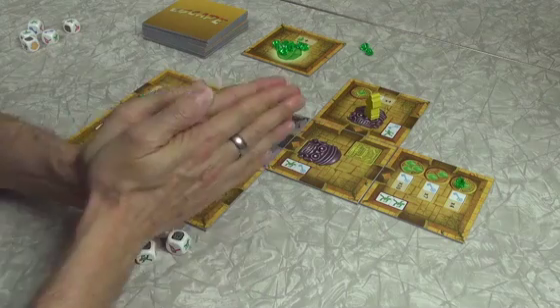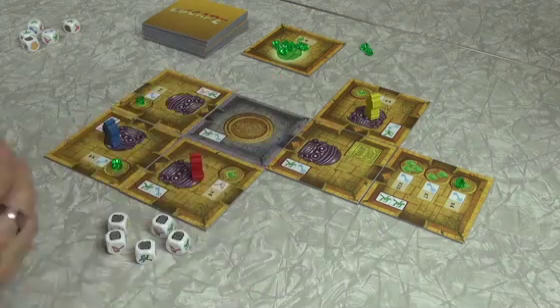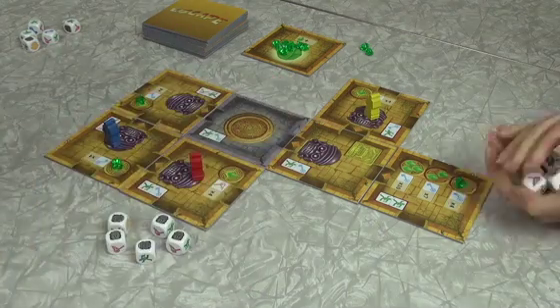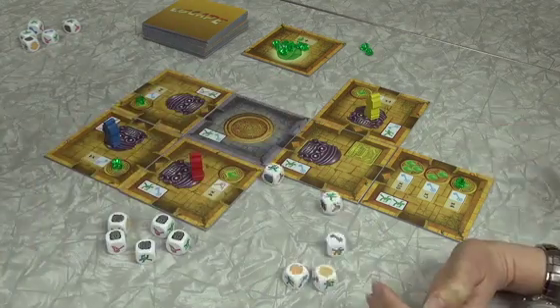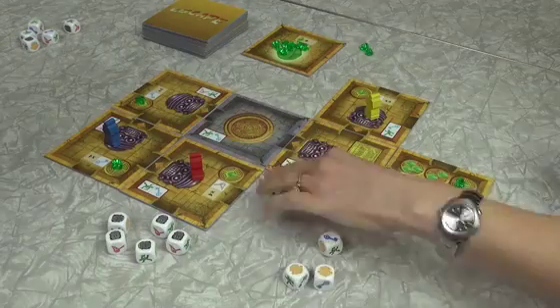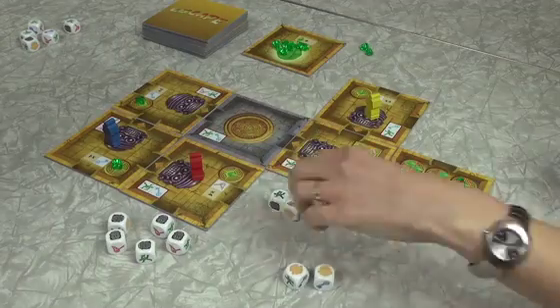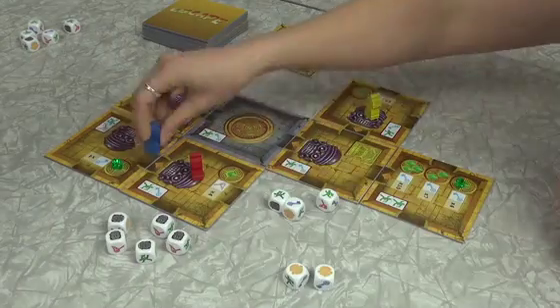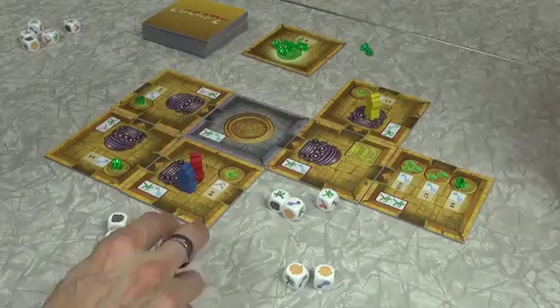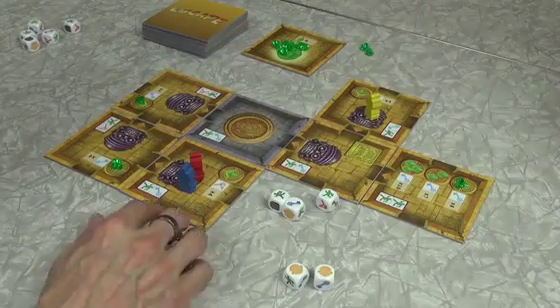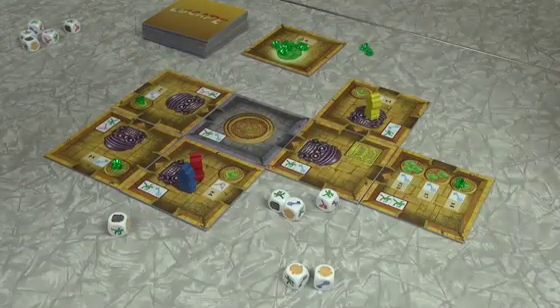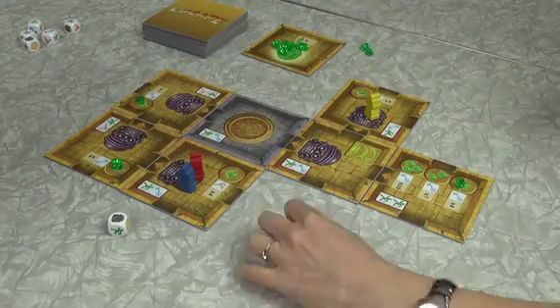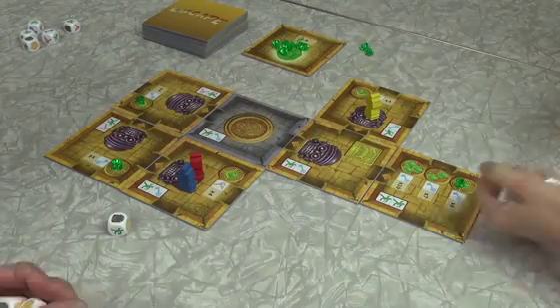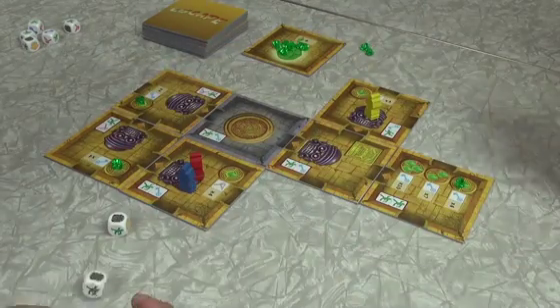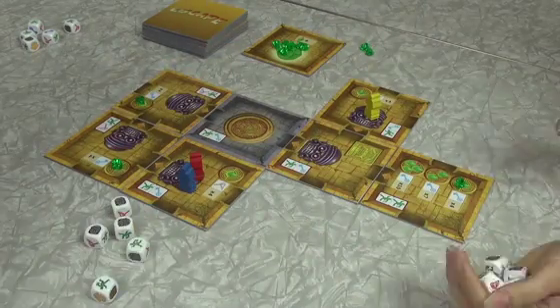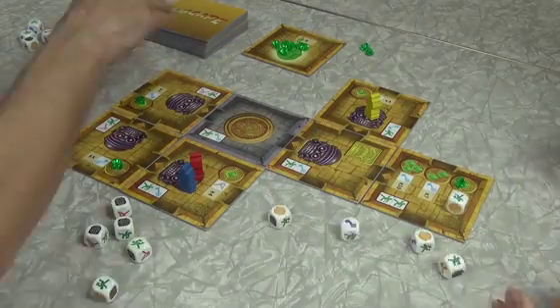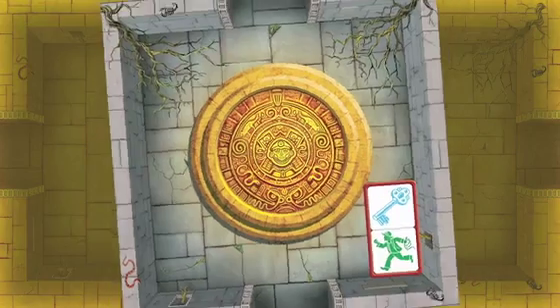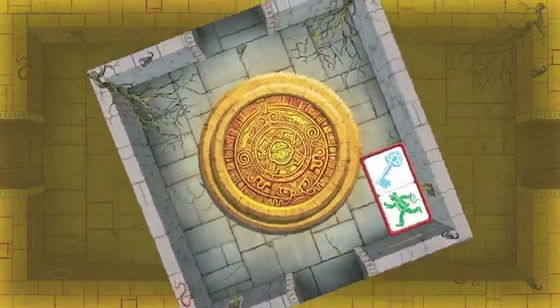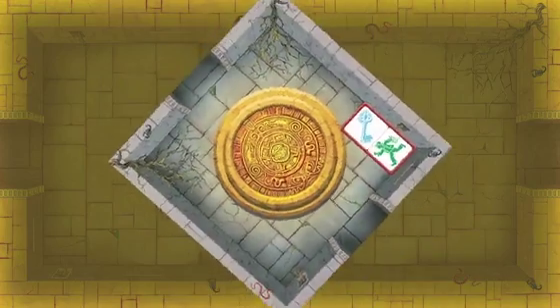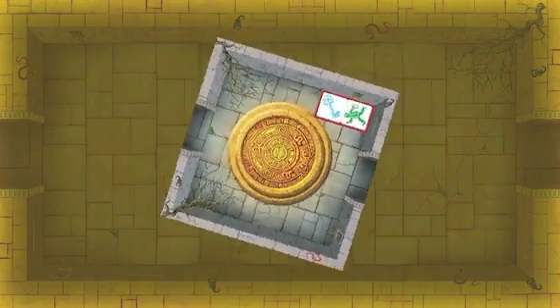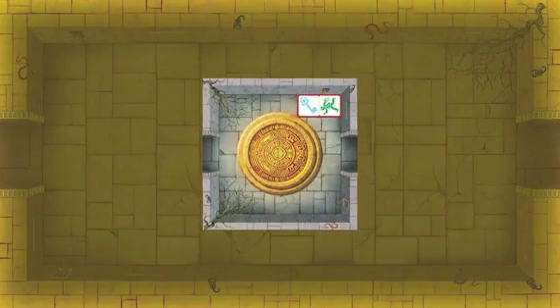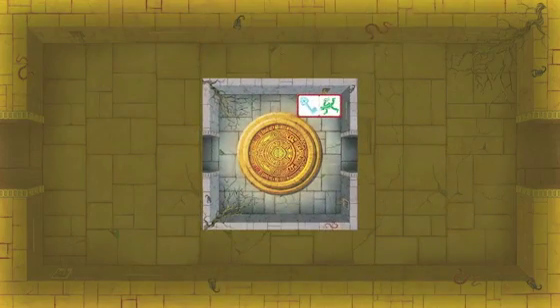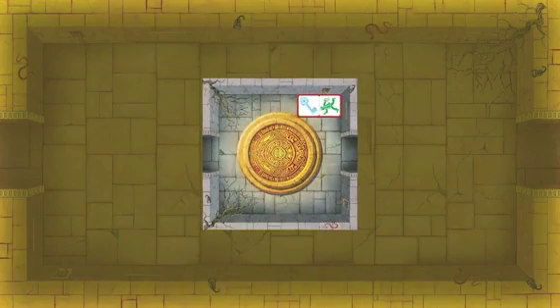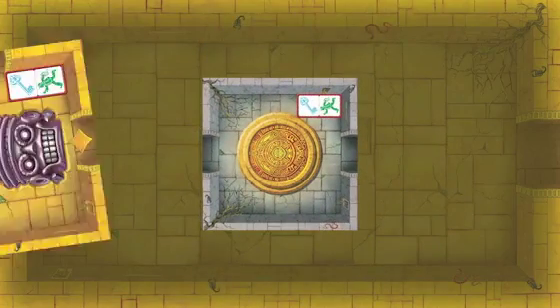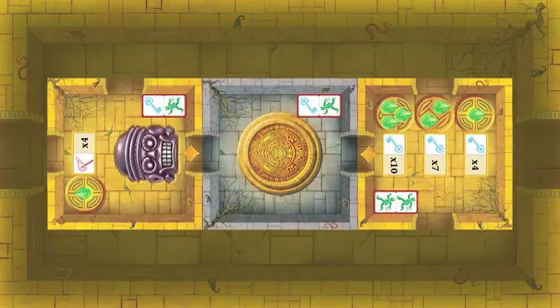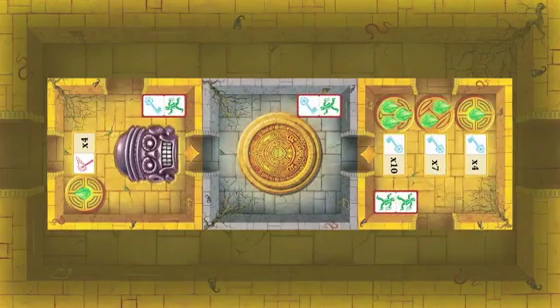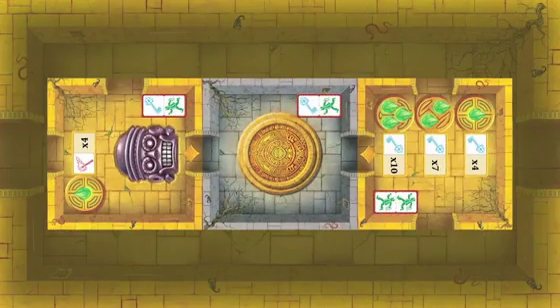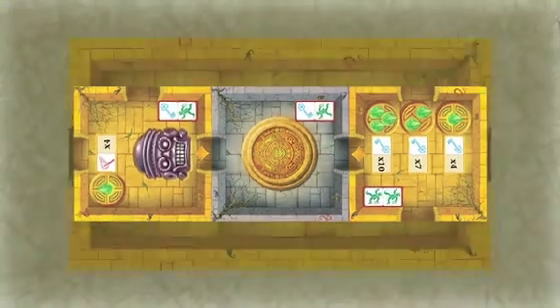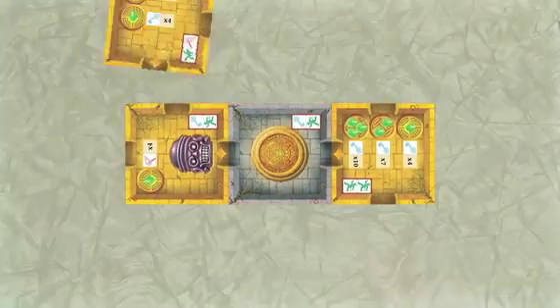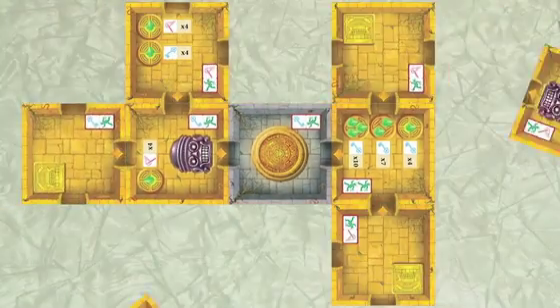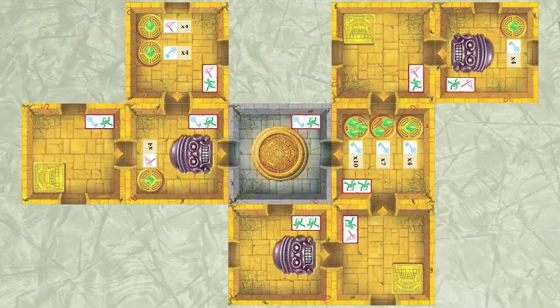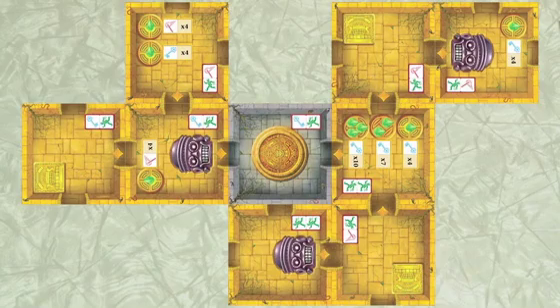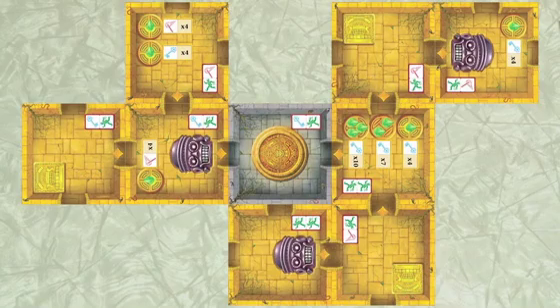Roll too many curses at a time? You might be begging and screaming for the aid of one of your co-adventurers. You begin with a start chamber tile in the center of the table and two randomly drawn chamber tiles and explore from there.